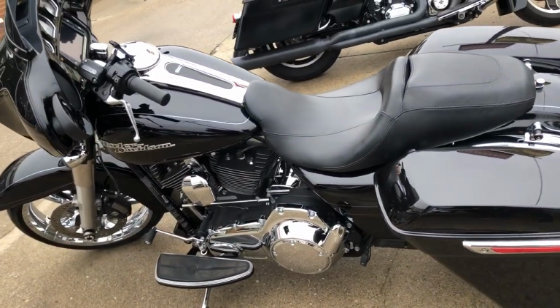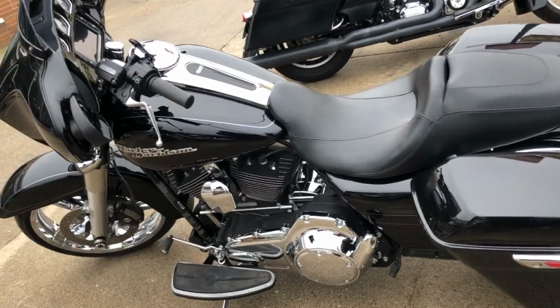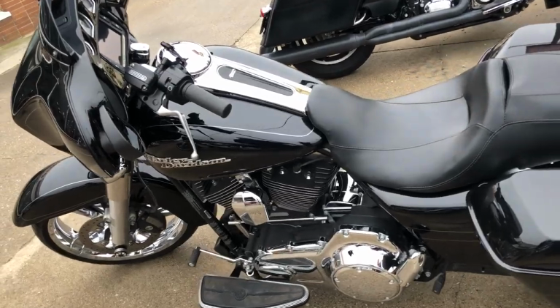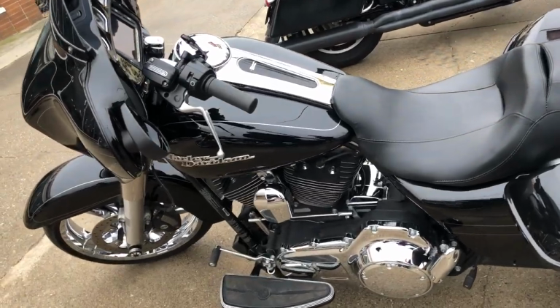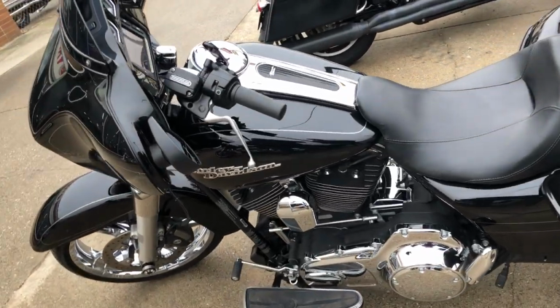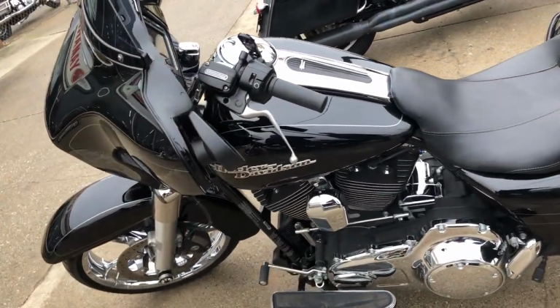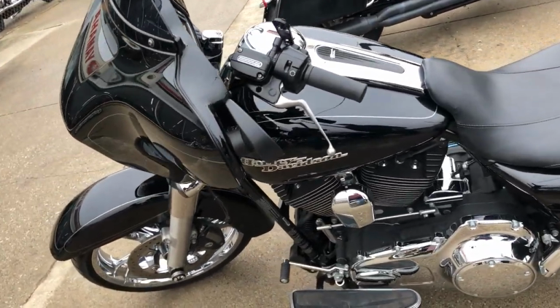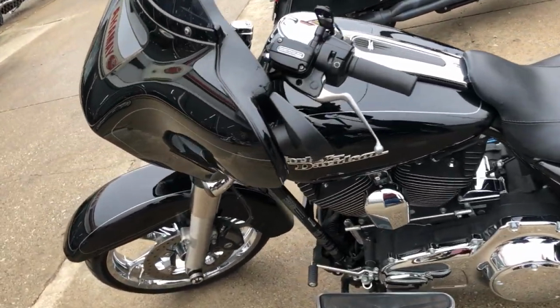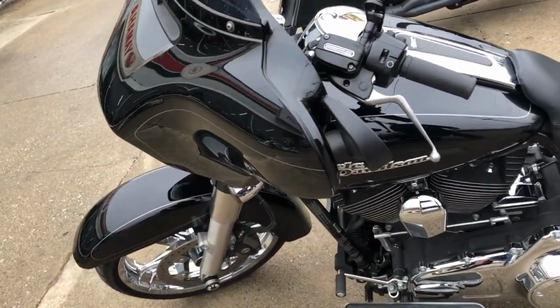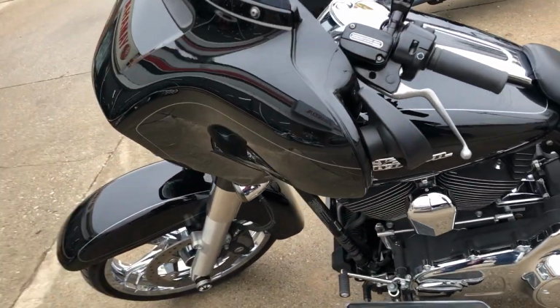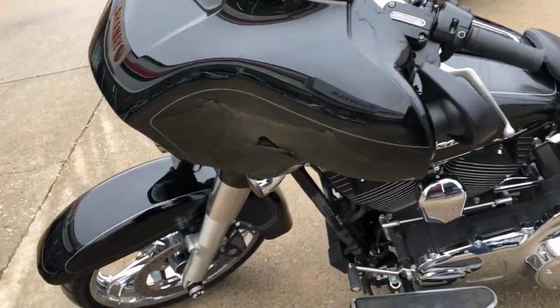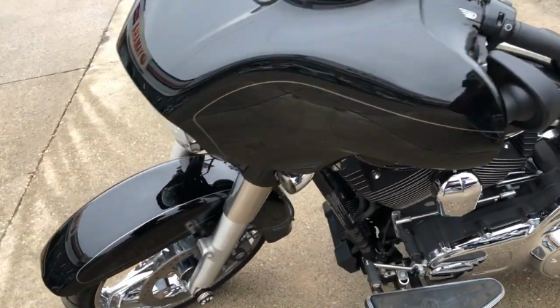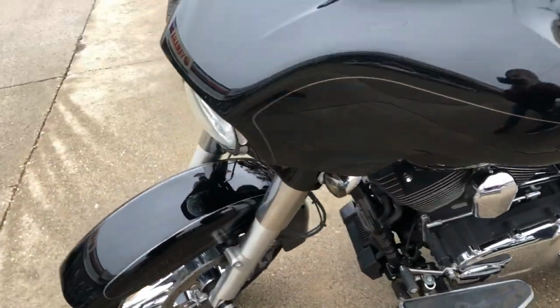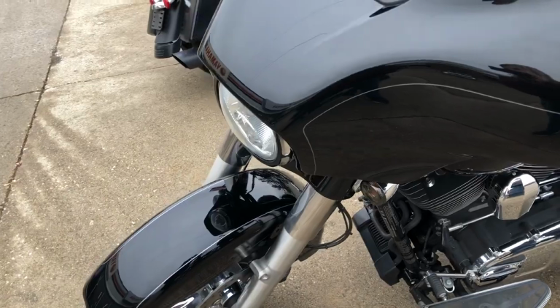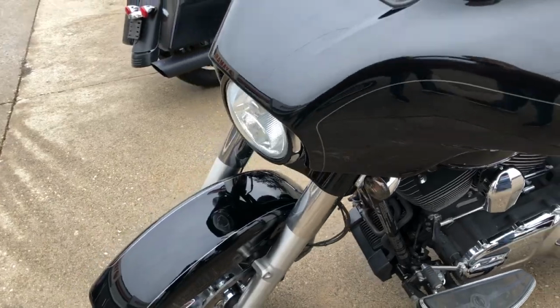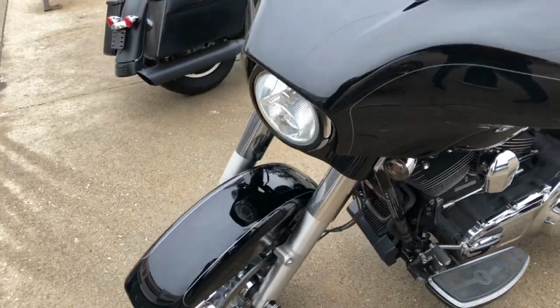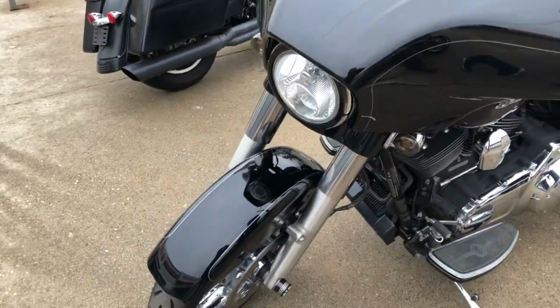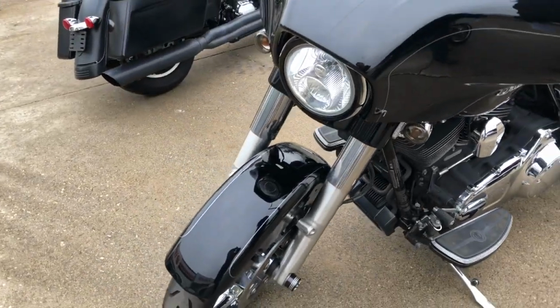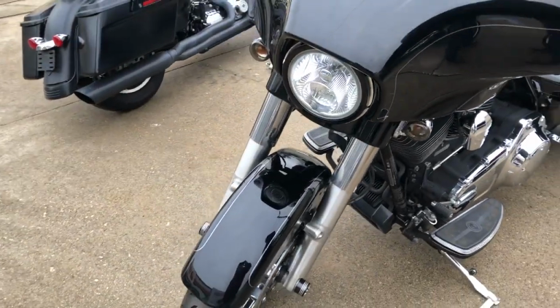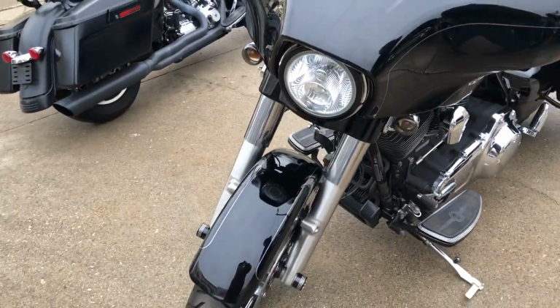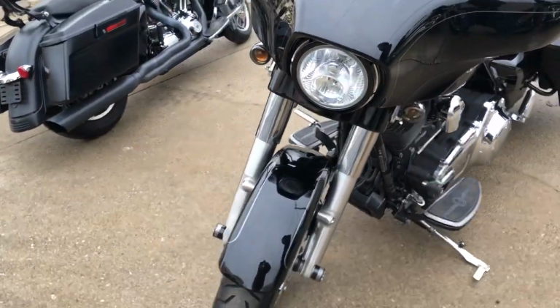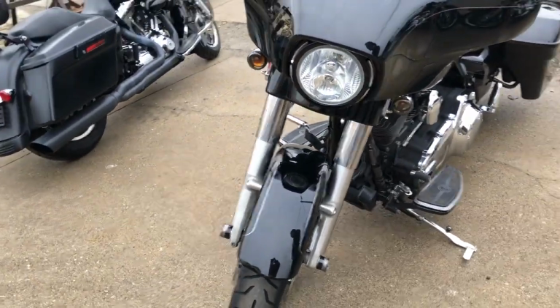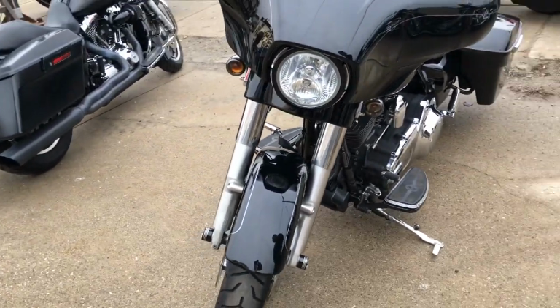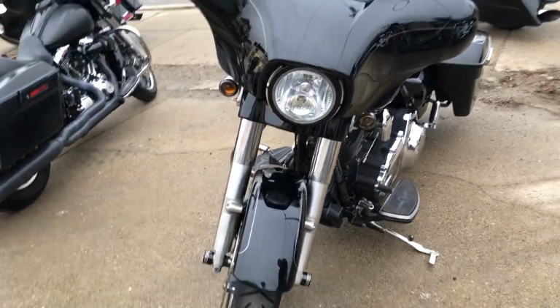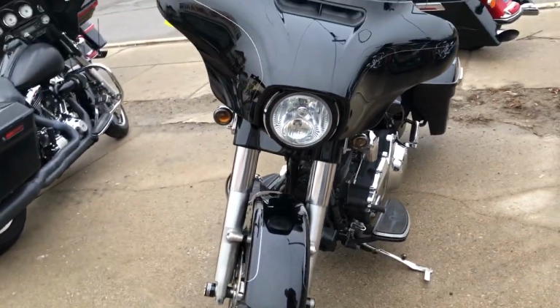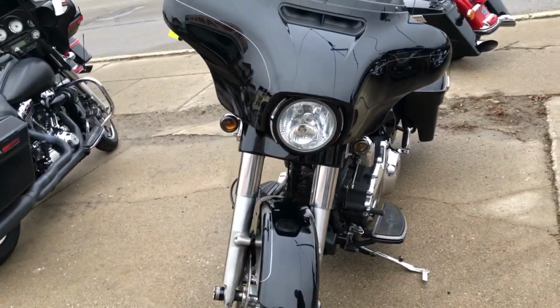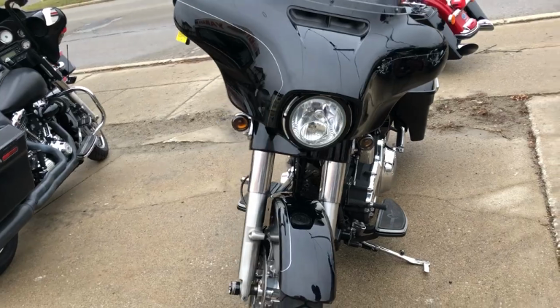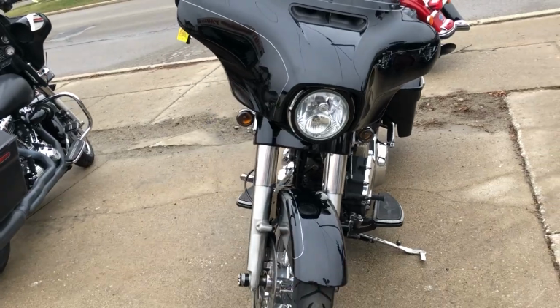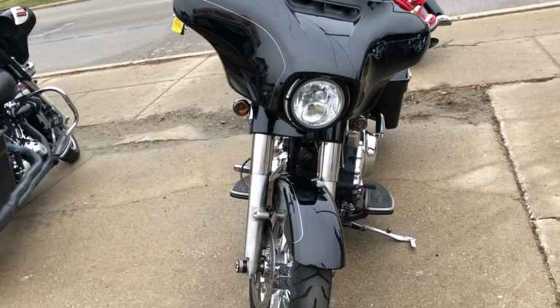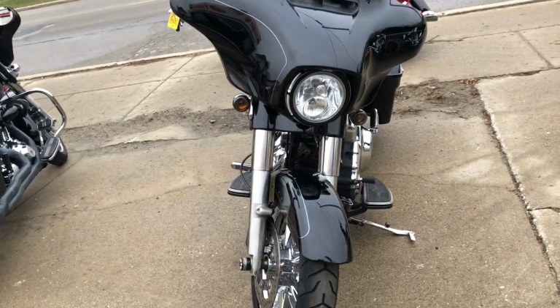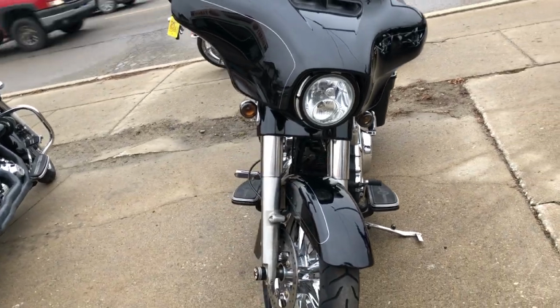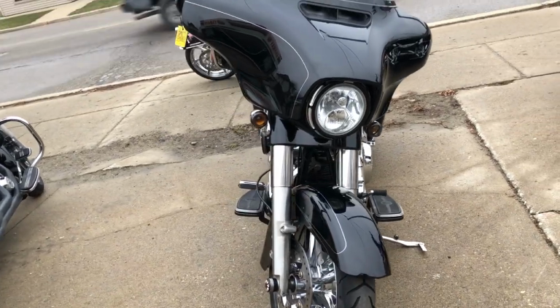and includes a warranty. This is the one — stand out from the crowd. If you're looking at financing, we have financing programs for everybody: good credit, no credit, bad credit — we've got a program for you.